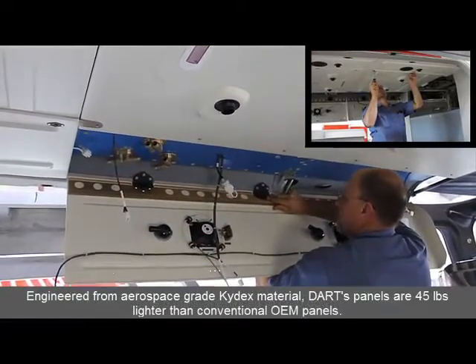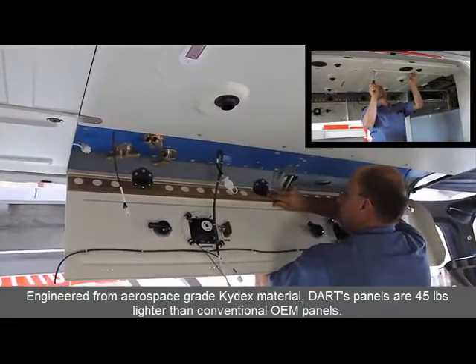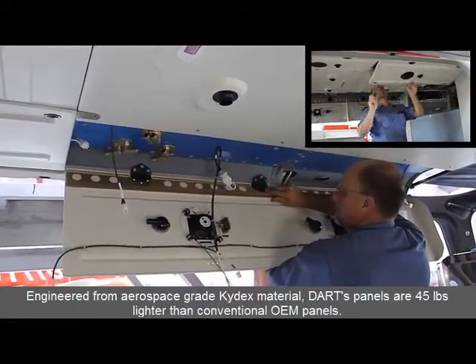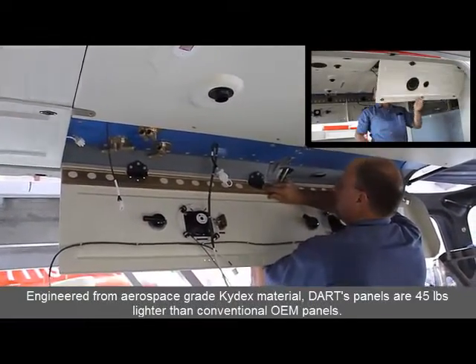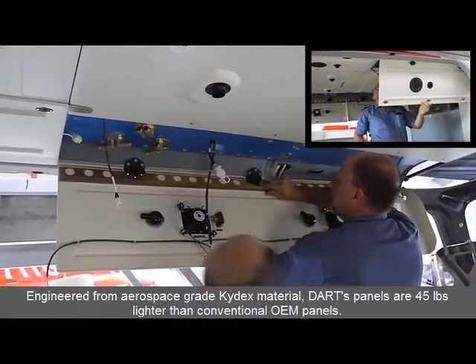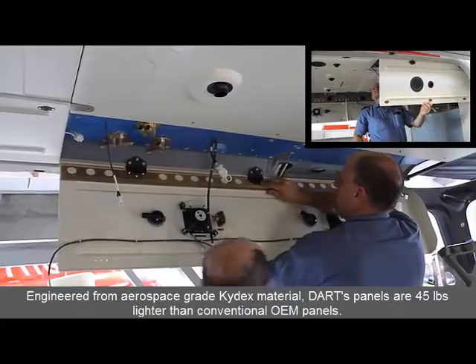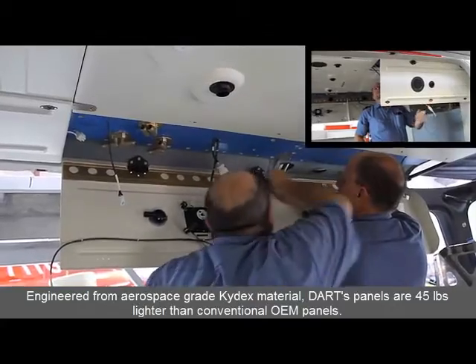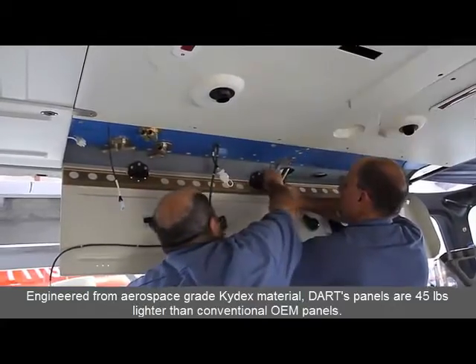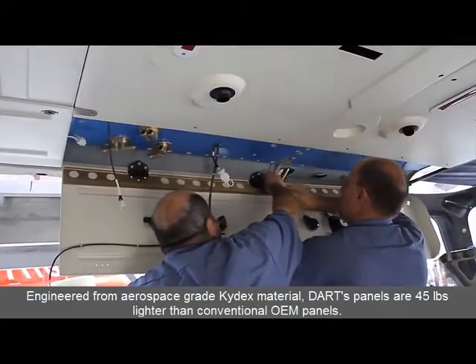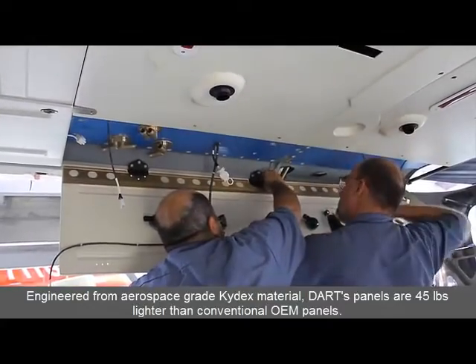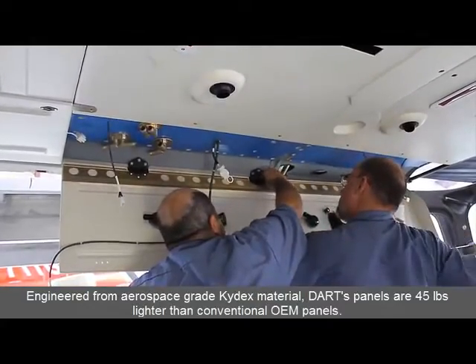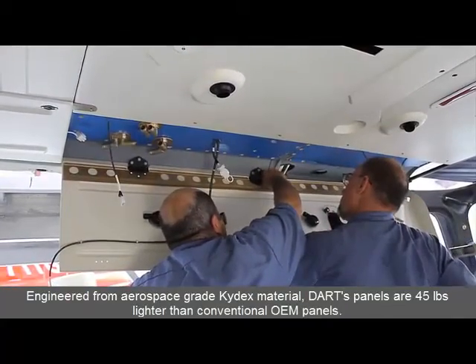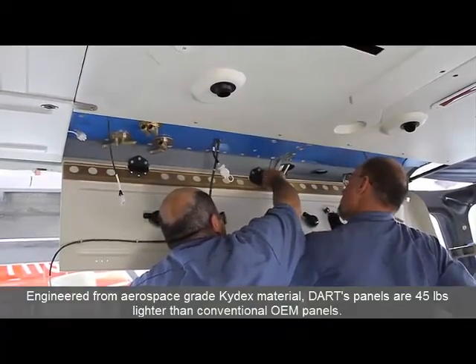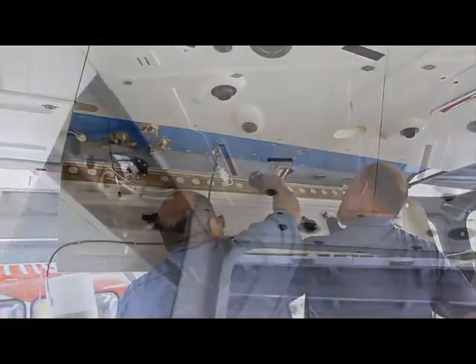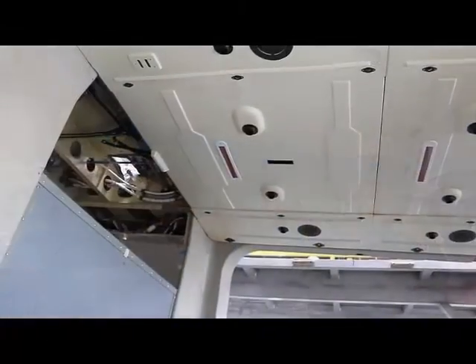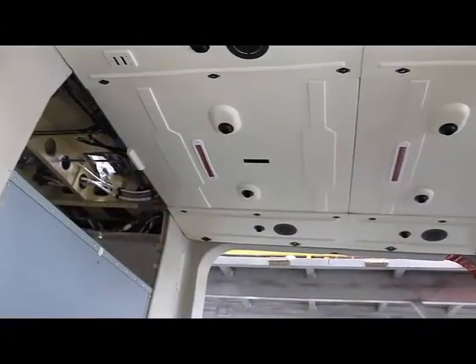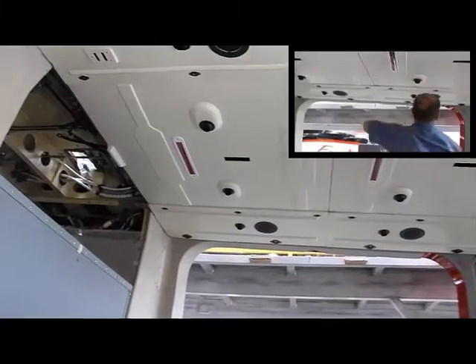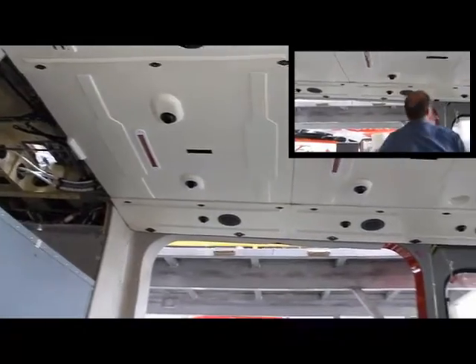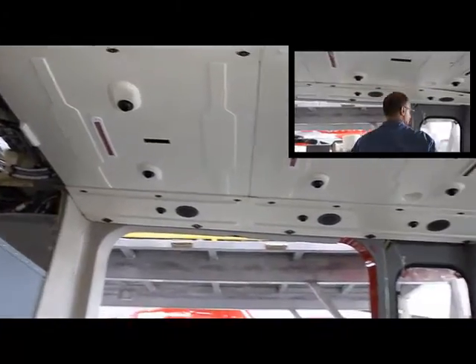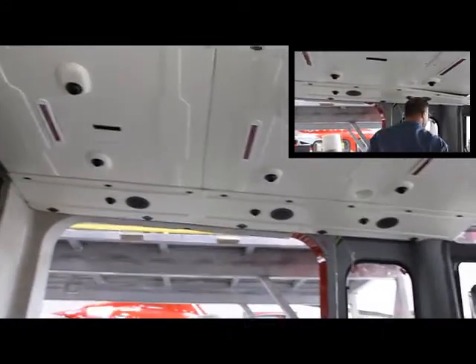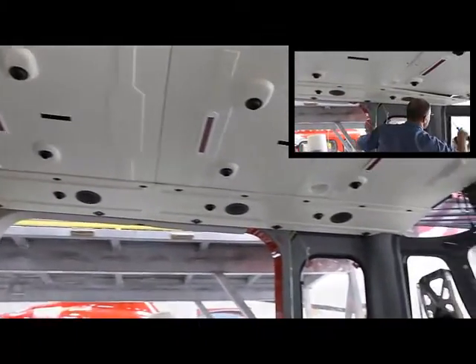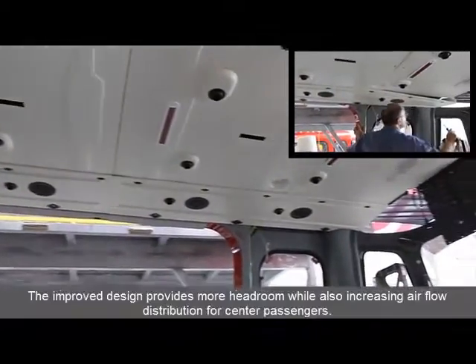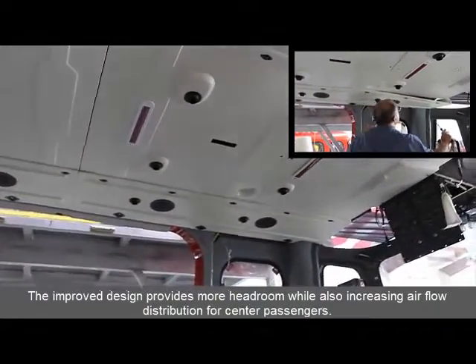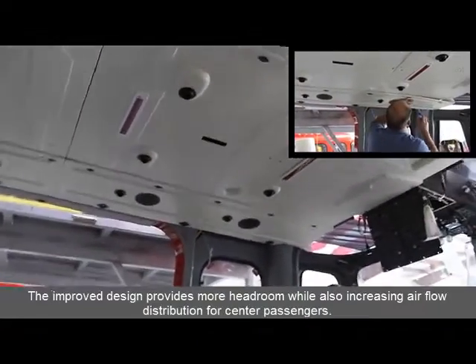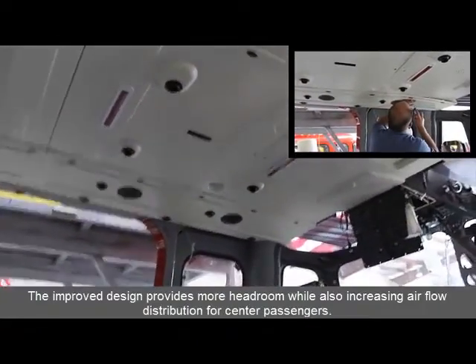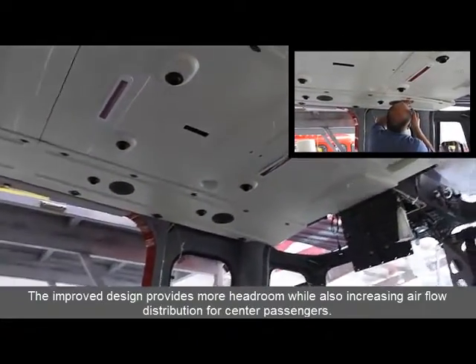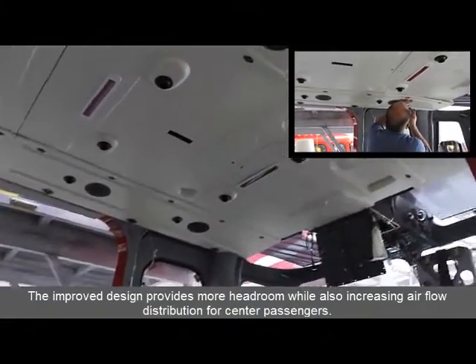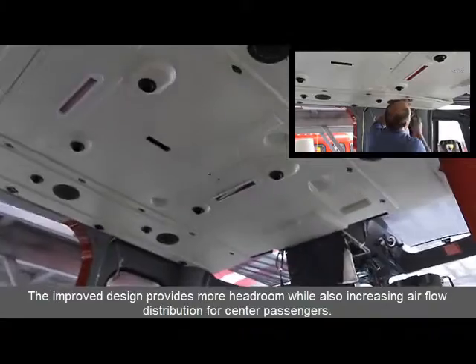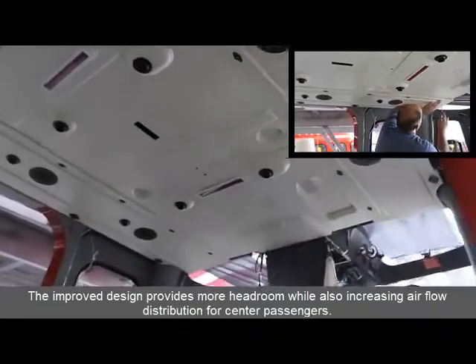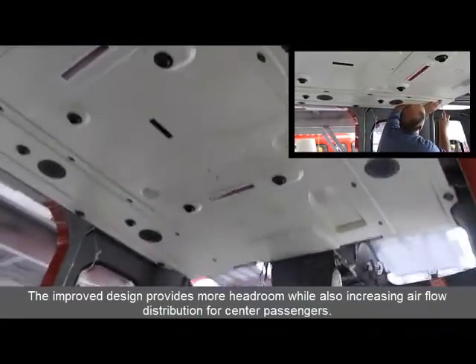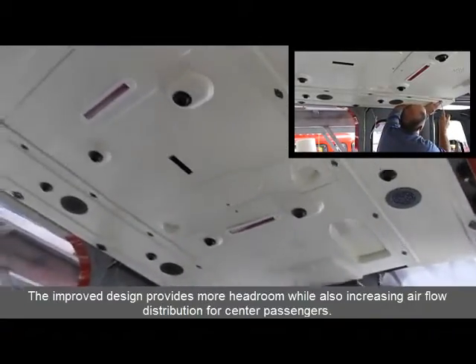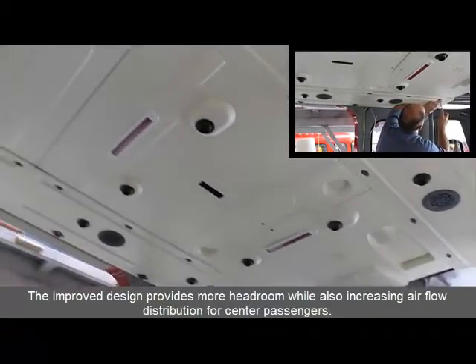Engineered from aerospace-grade Kydex material, DART's panels are 45 pounds lighter than the conventional OEM panels. The improved design provides more headroom while also increasing airflow distribution for center passengers.